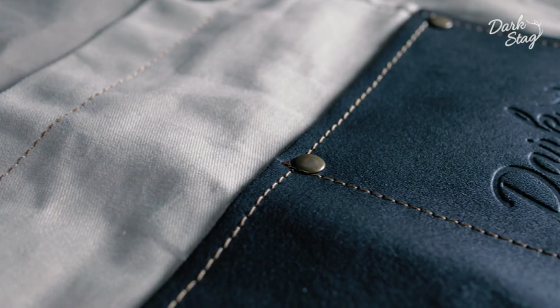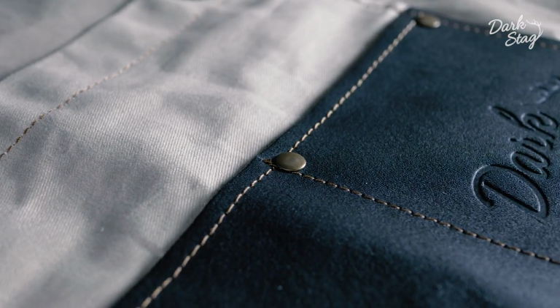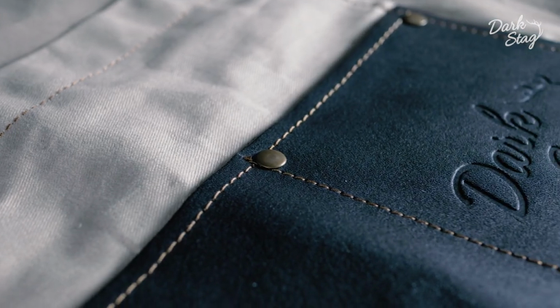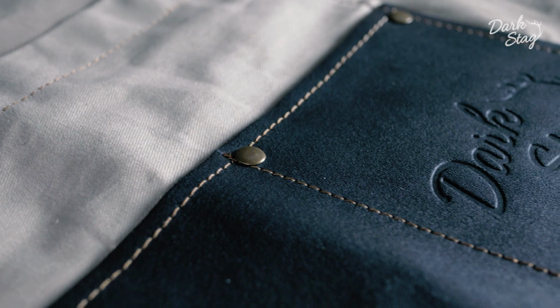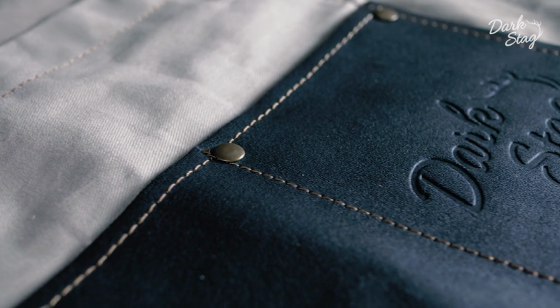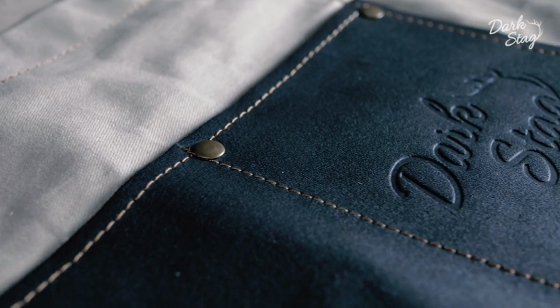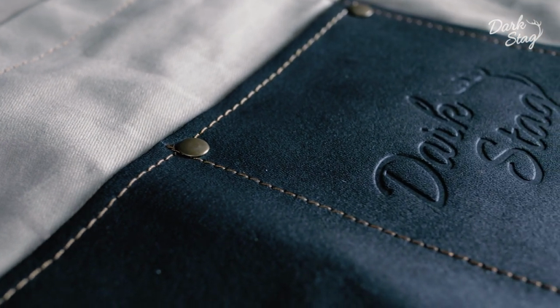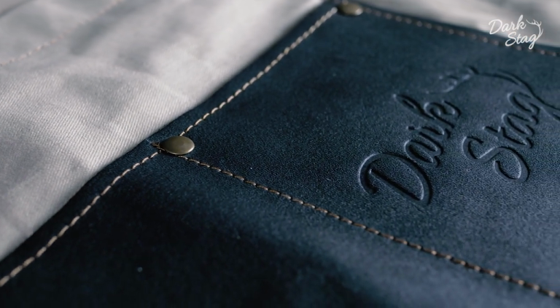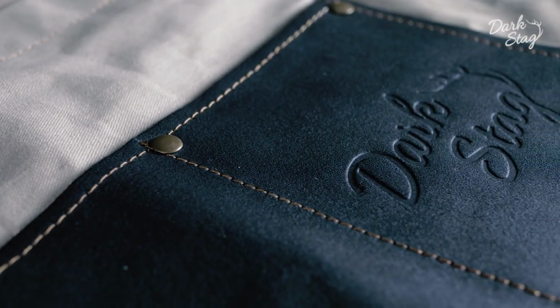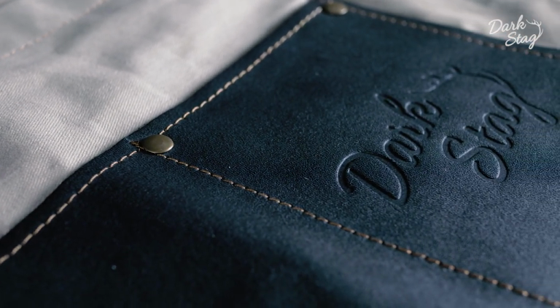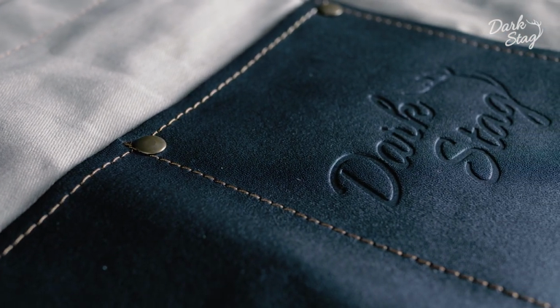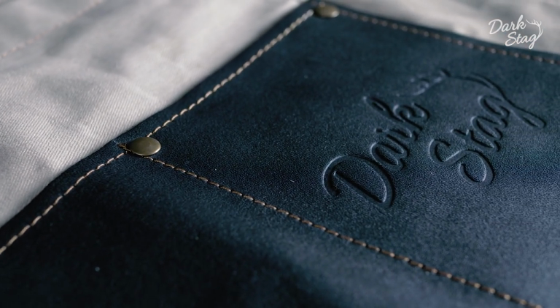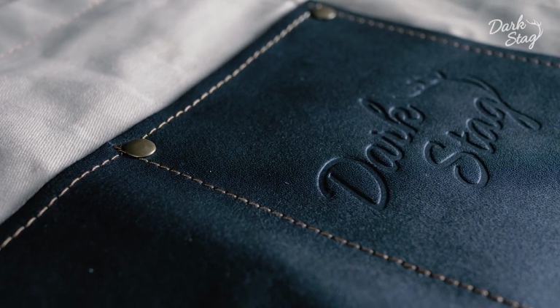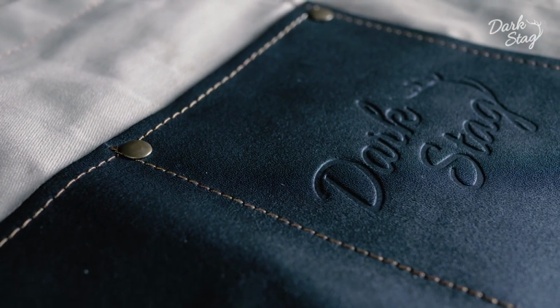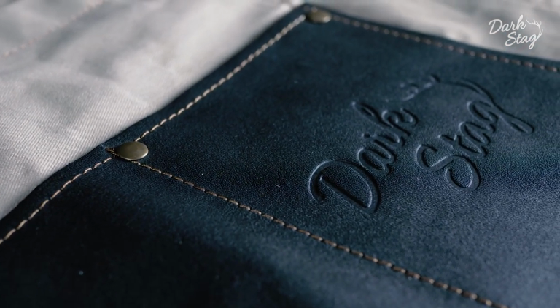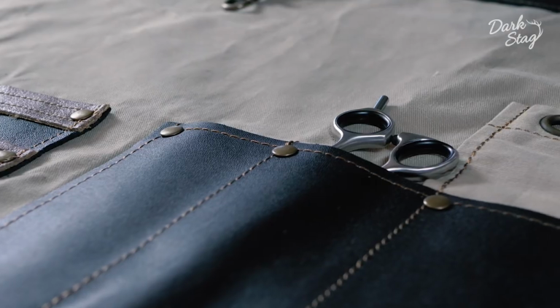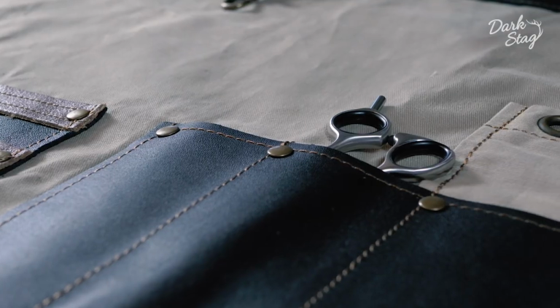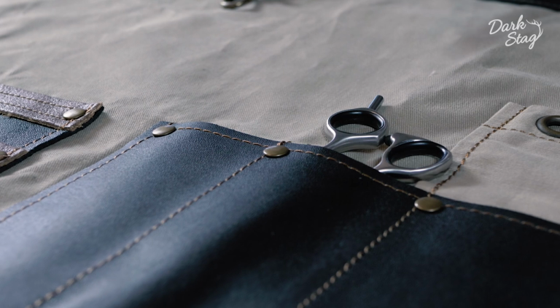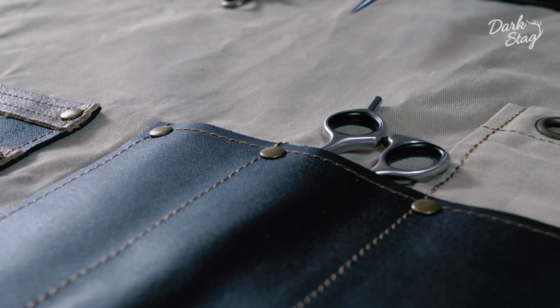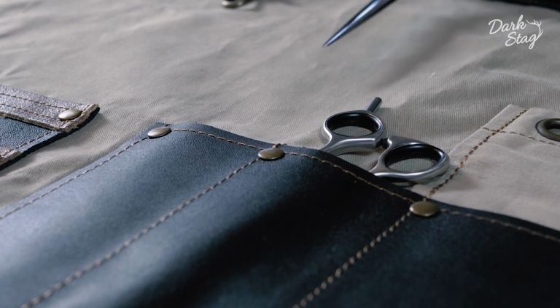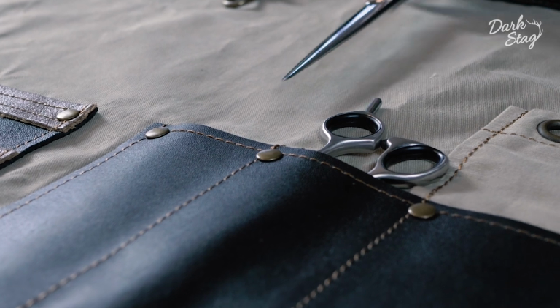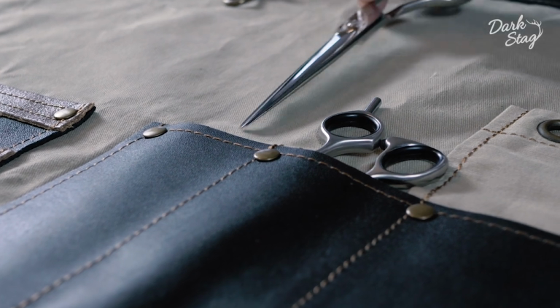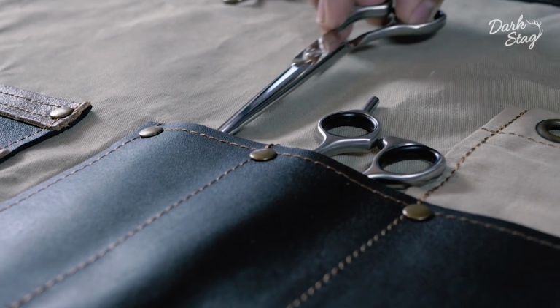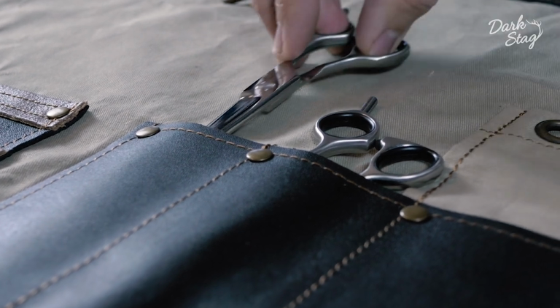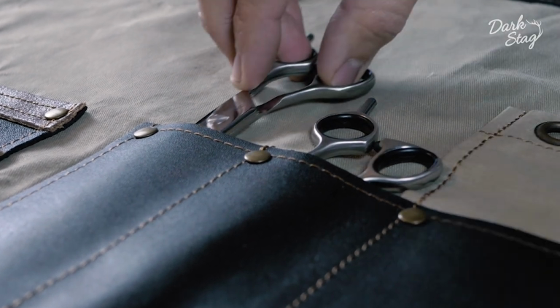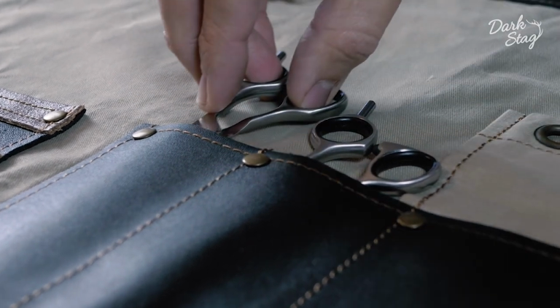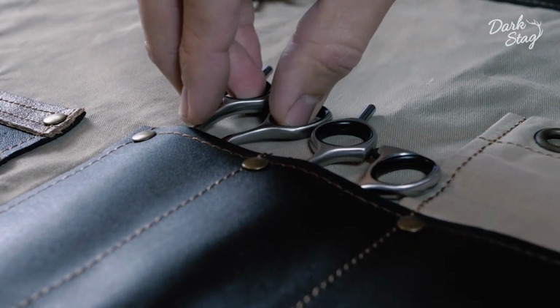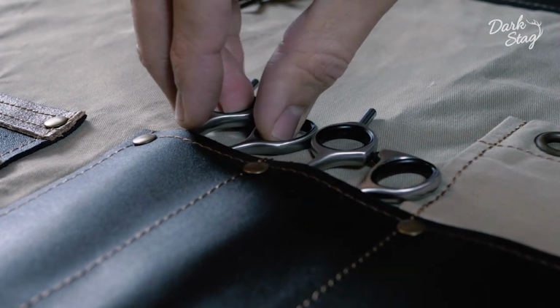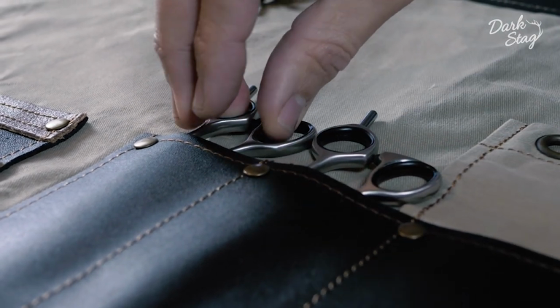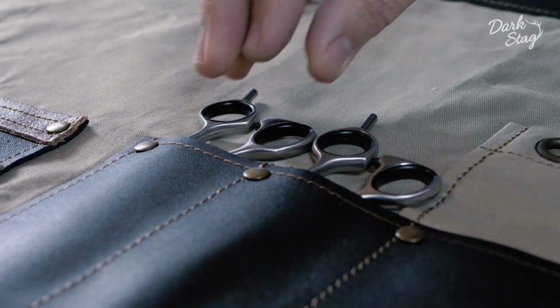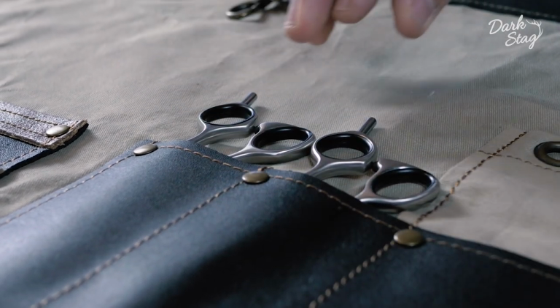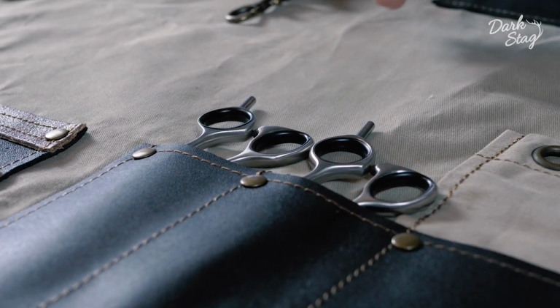The apron is produced in canvas which is lightweight but also very tough and durable. The apron features a large number of pockets and holders, so it's perfect to fit almost any barber tool you could imagine.